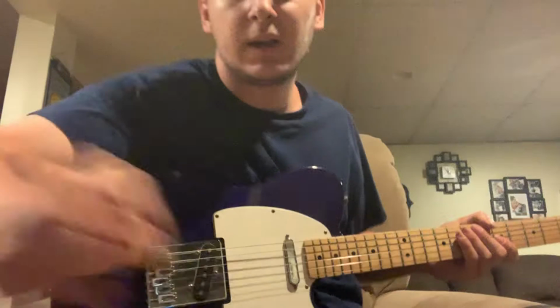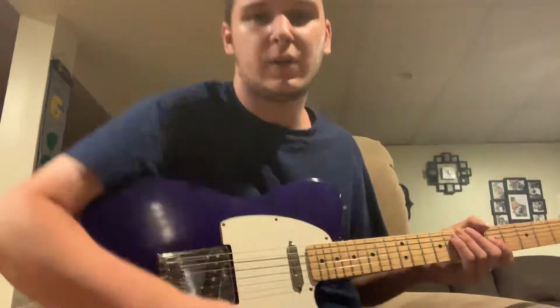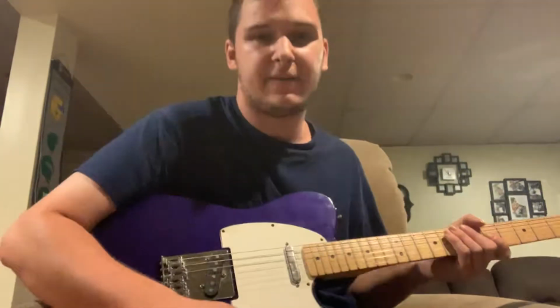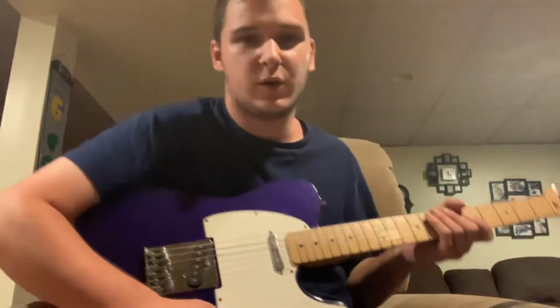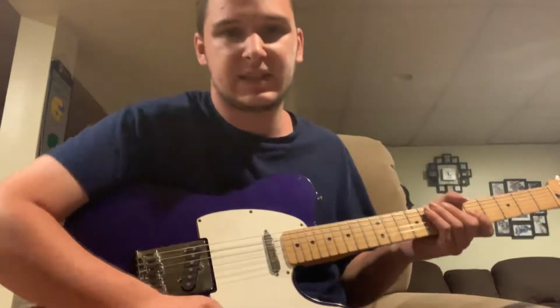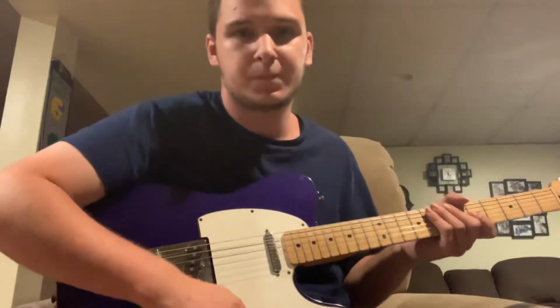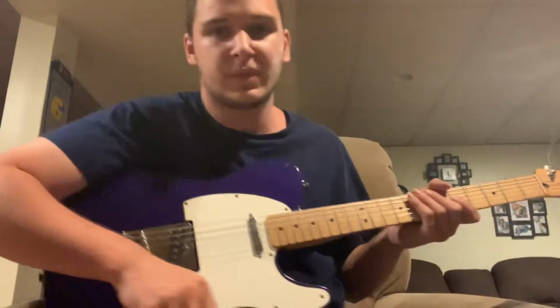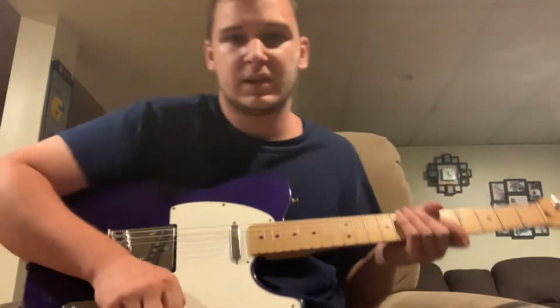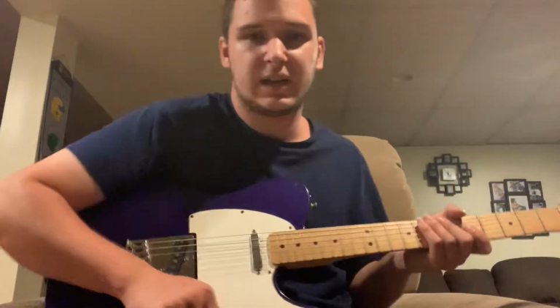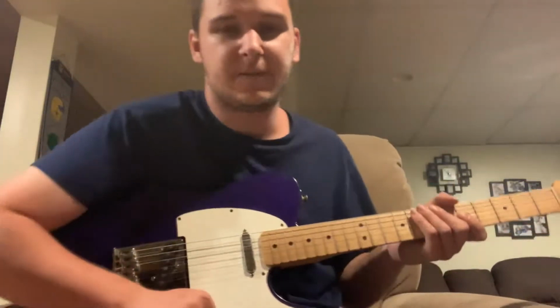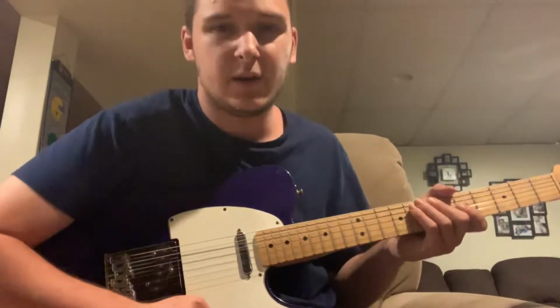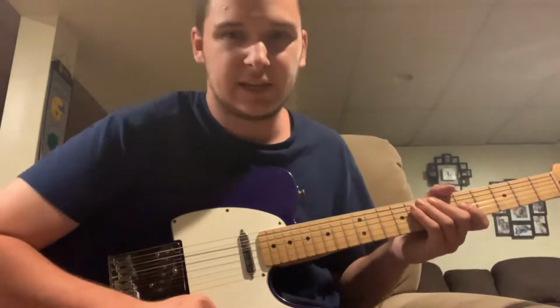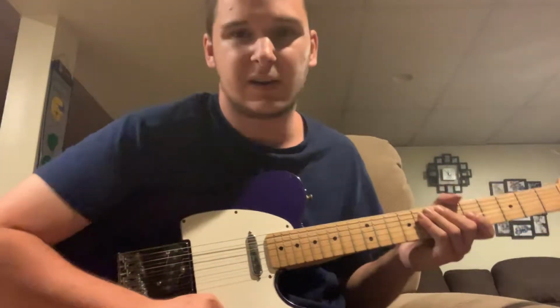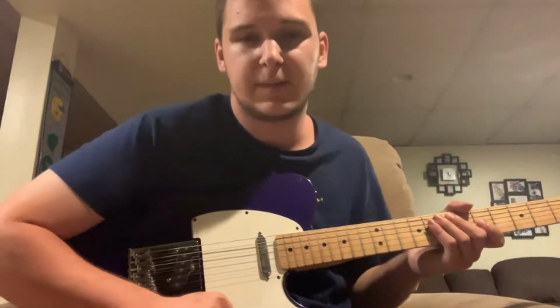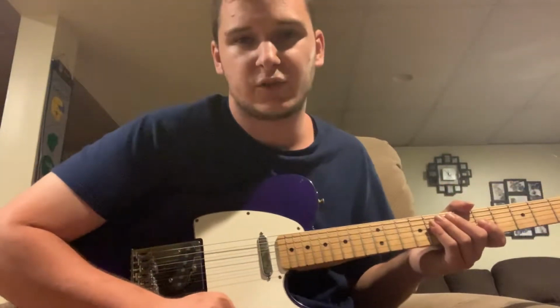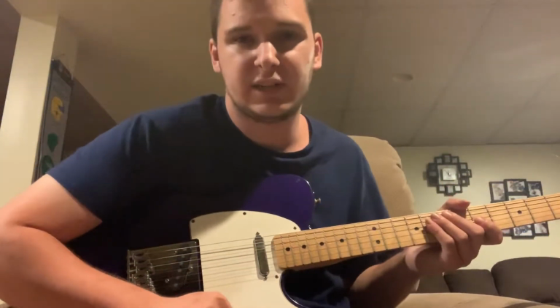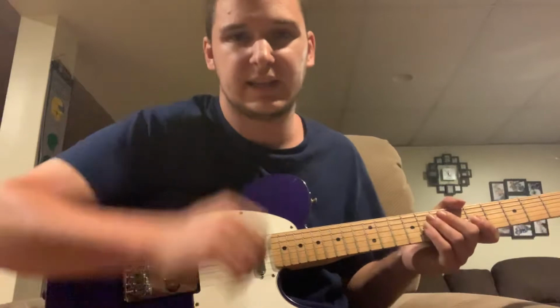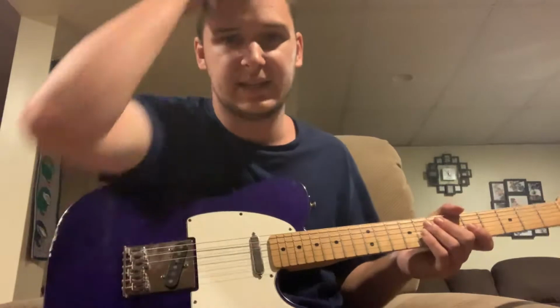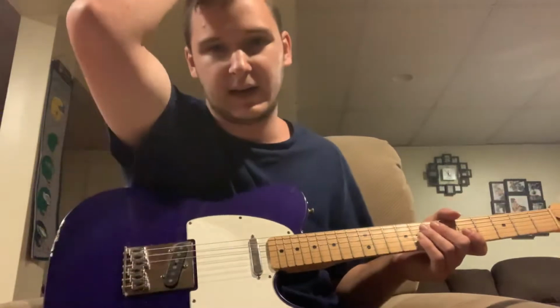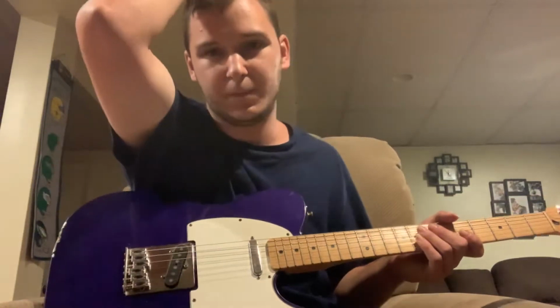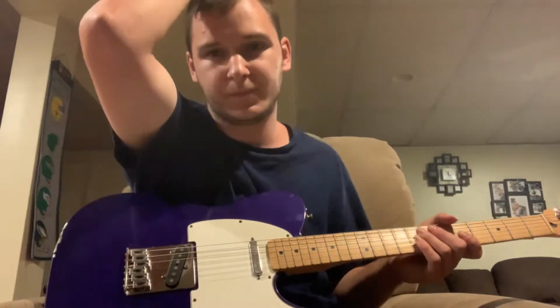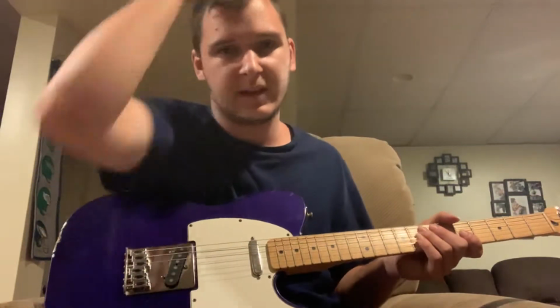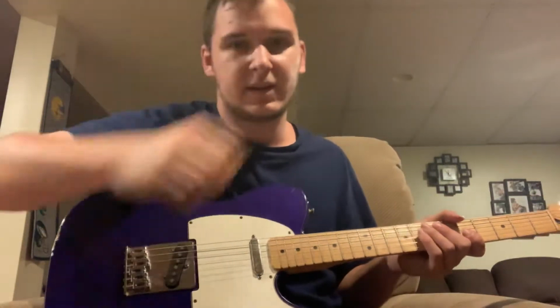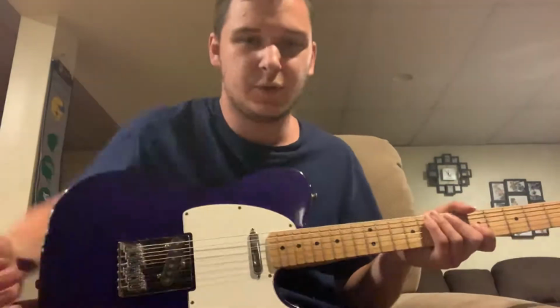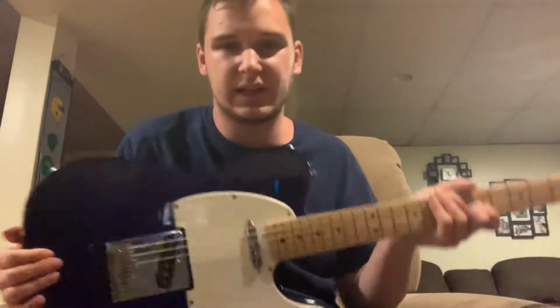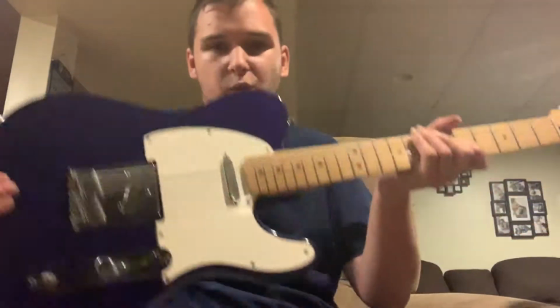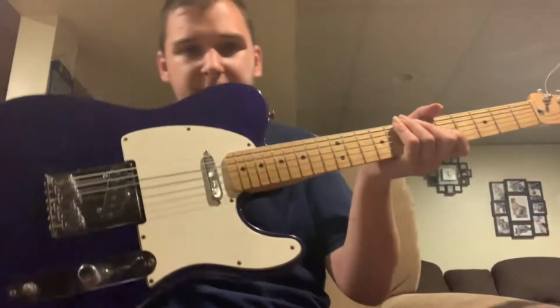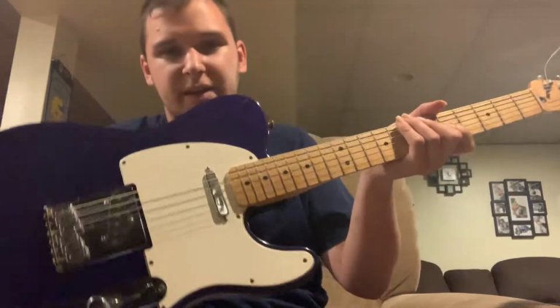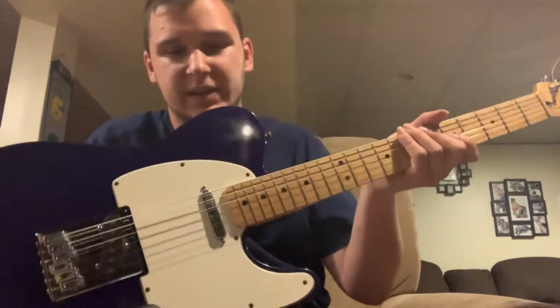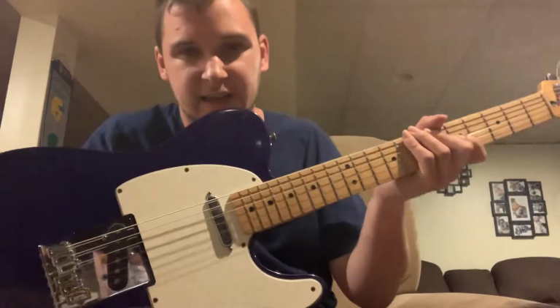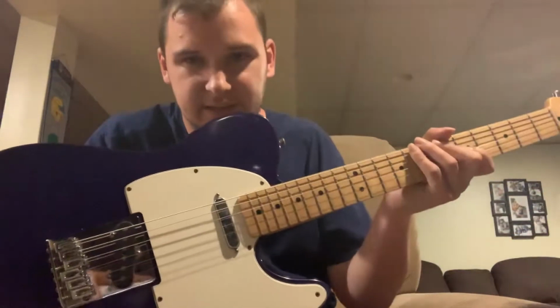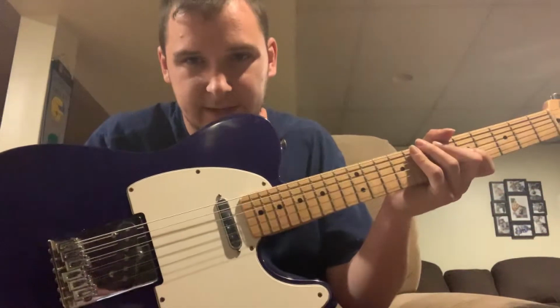Okay folks, here's another video of a guitar demonstration. This is the 2001 Fender Telecaster guitar.